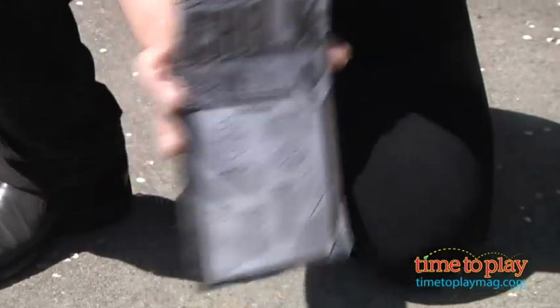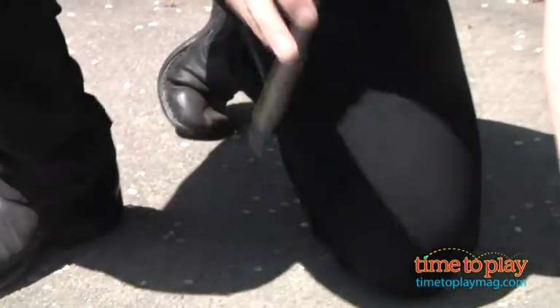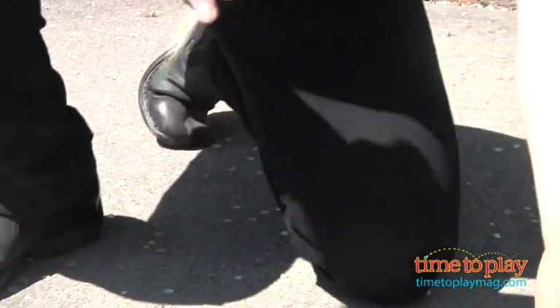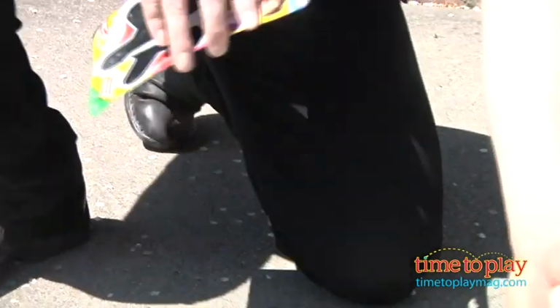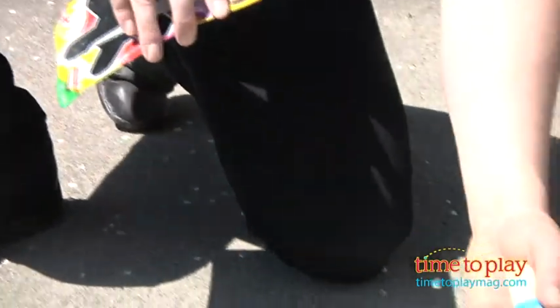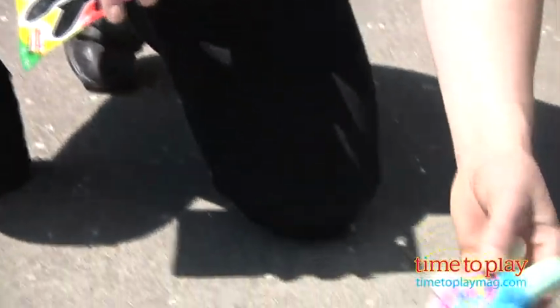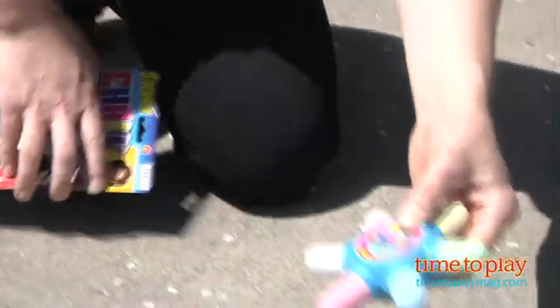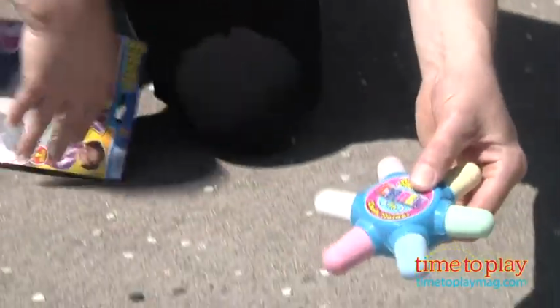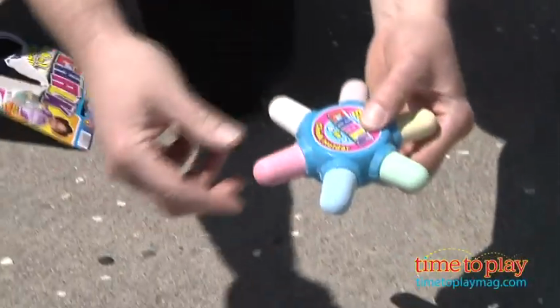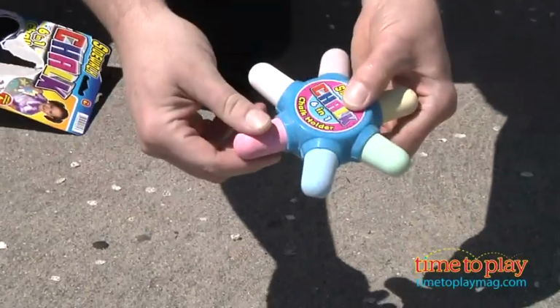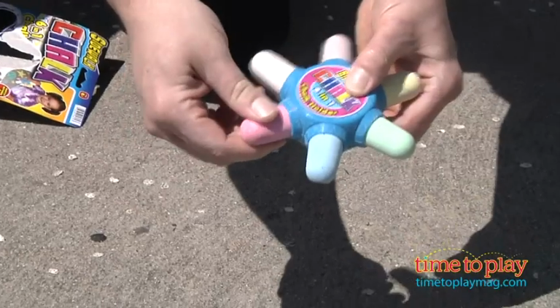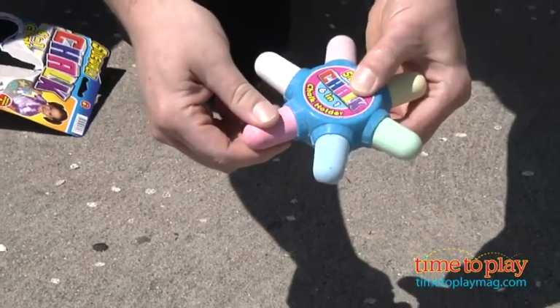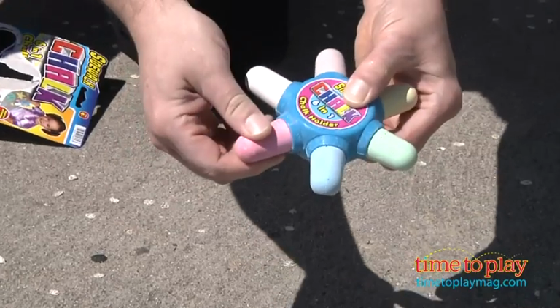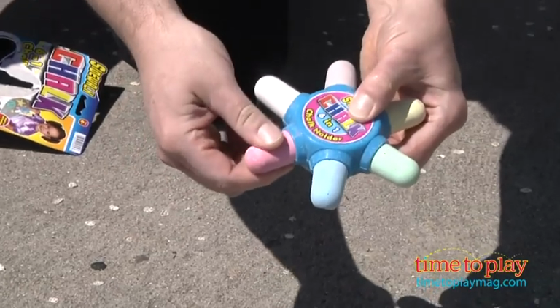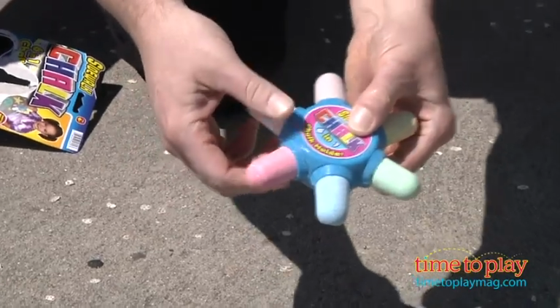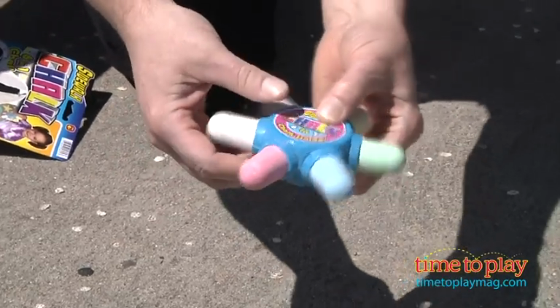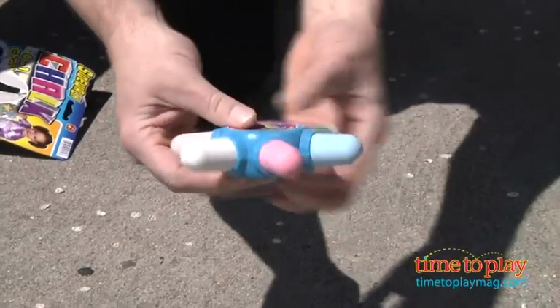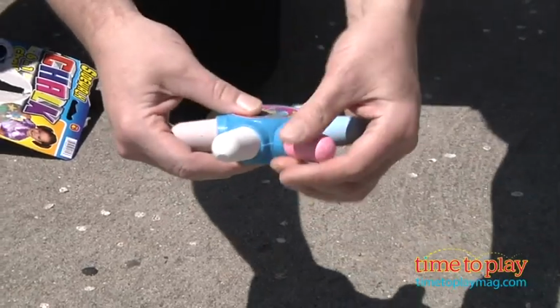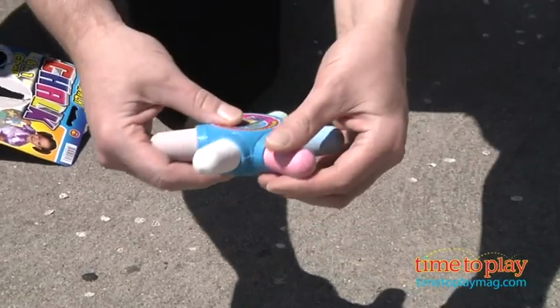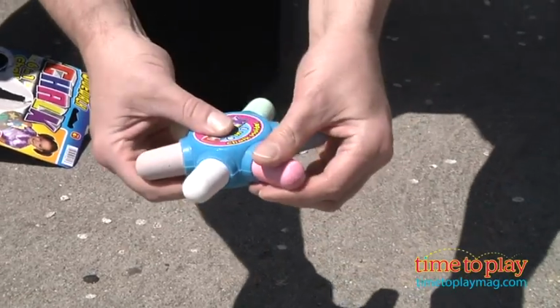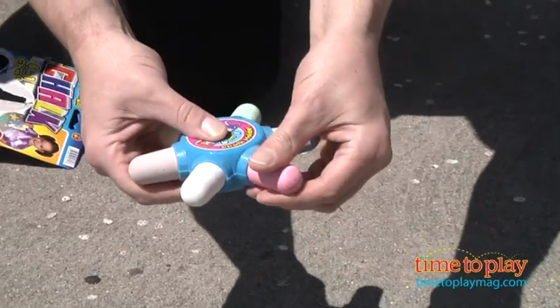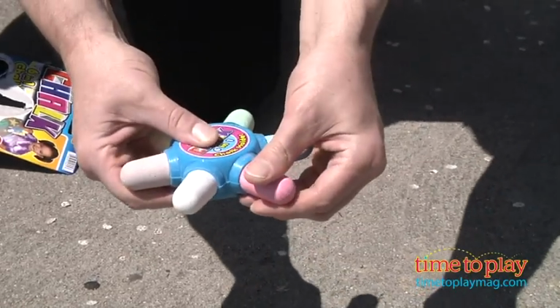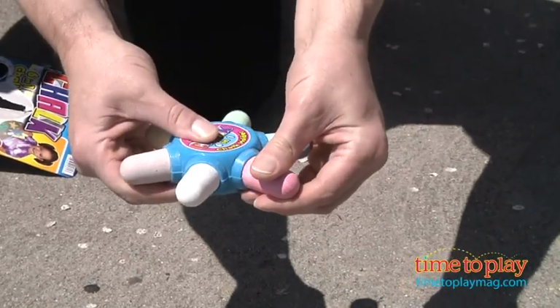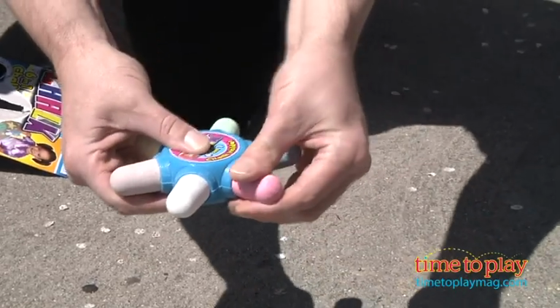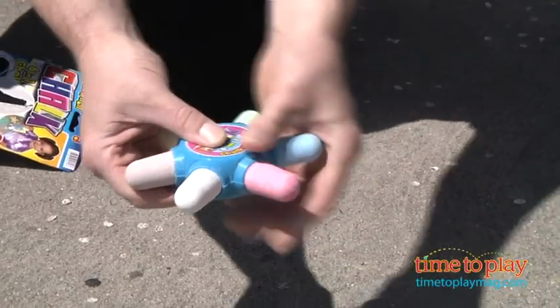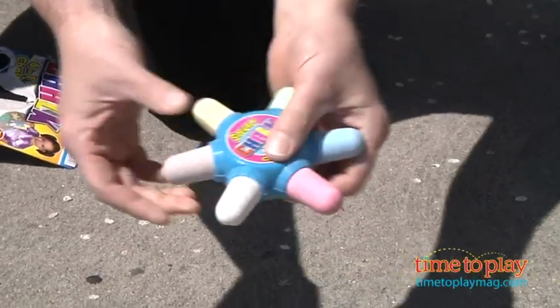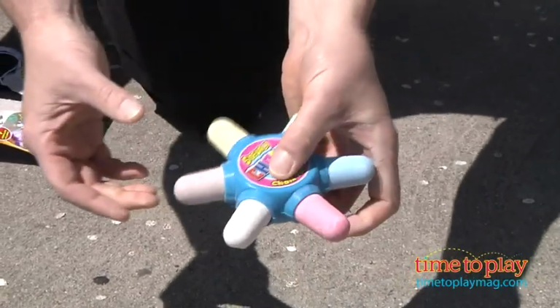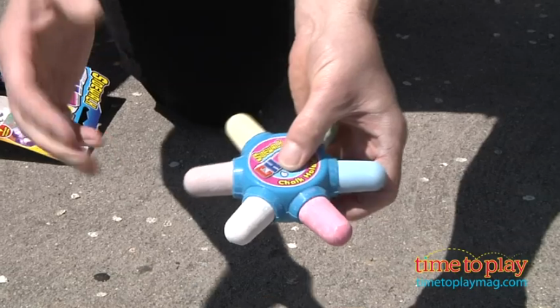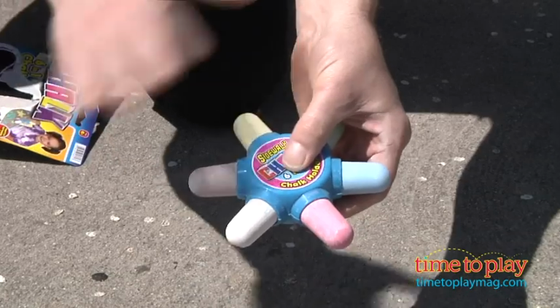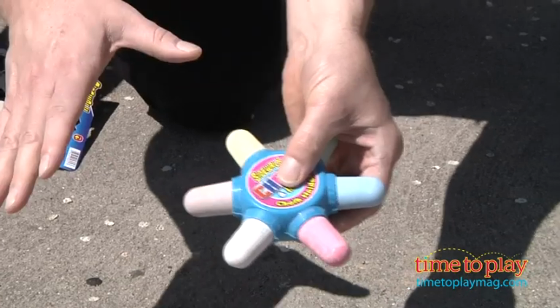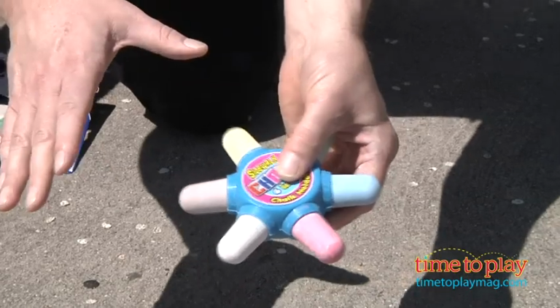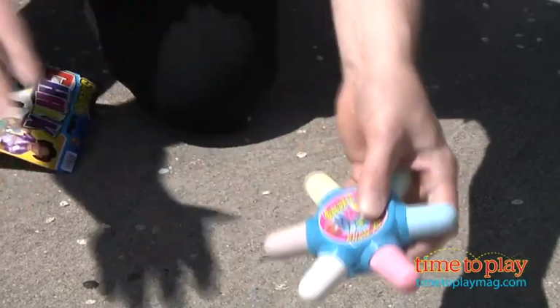Now, one thing to be aware of is that the chalk — this is all the chalk there is. Once the chalk is gone, you're going to have to get another one because you can't replace it.